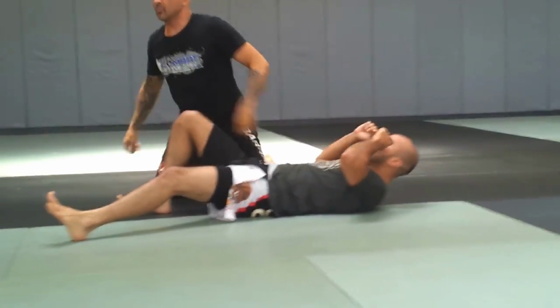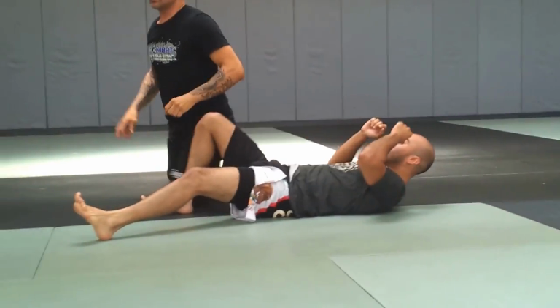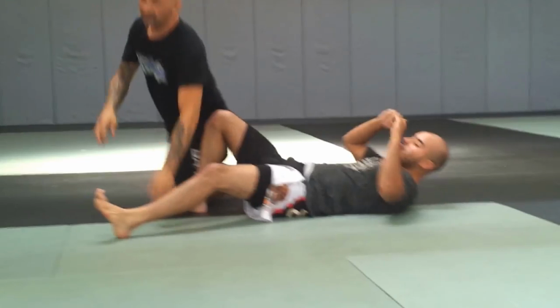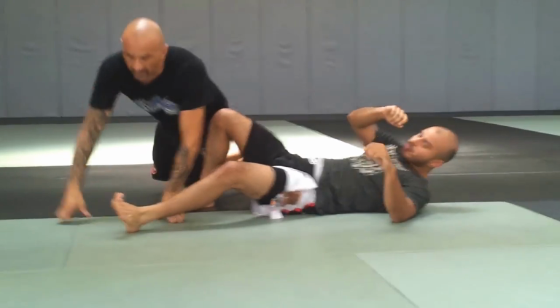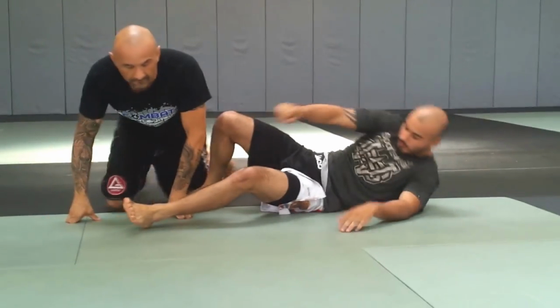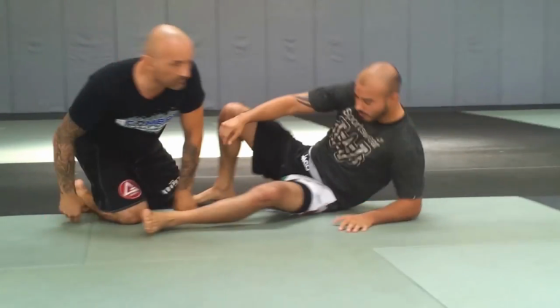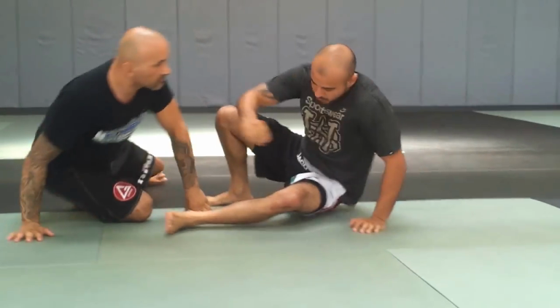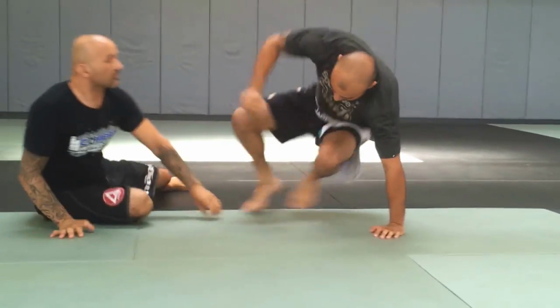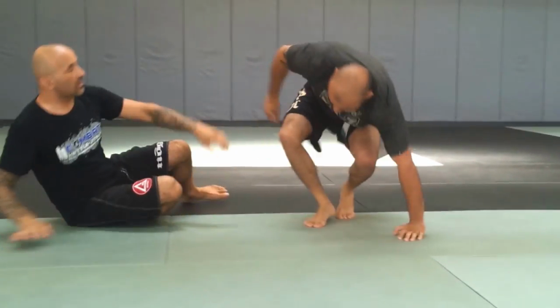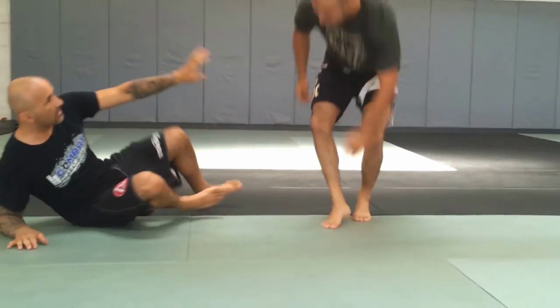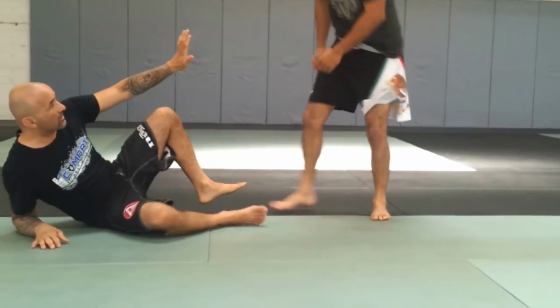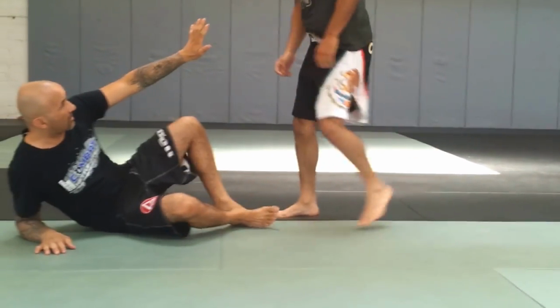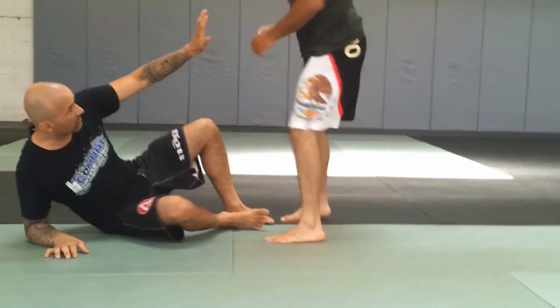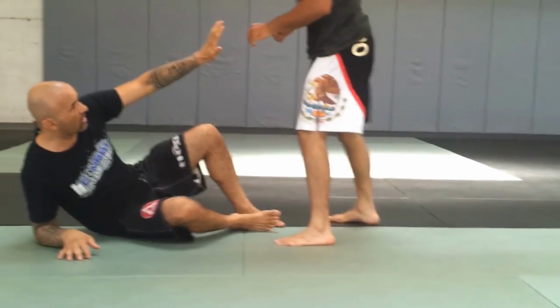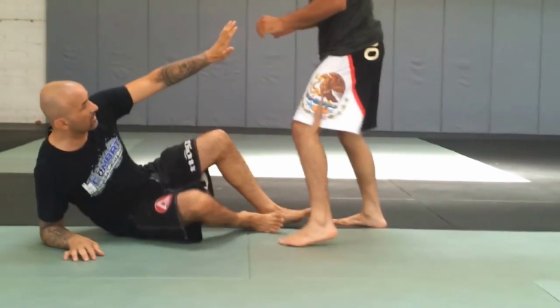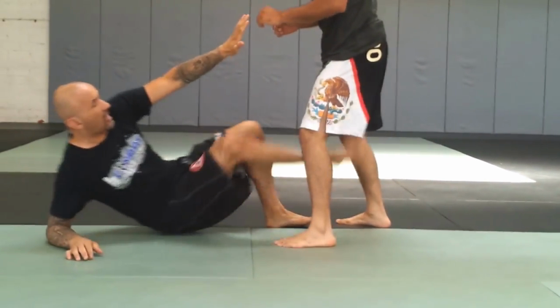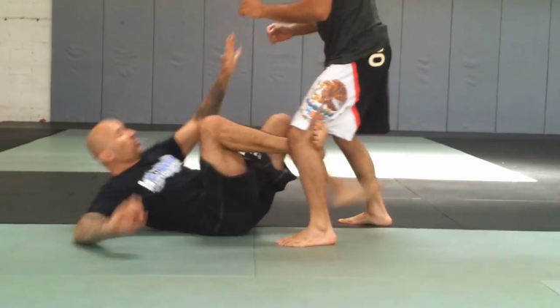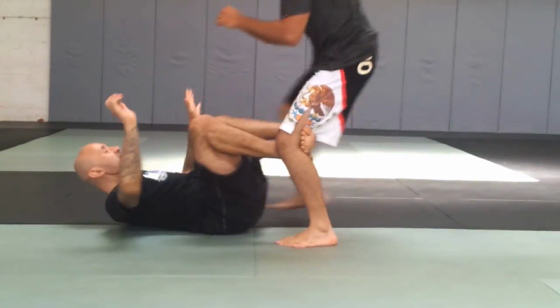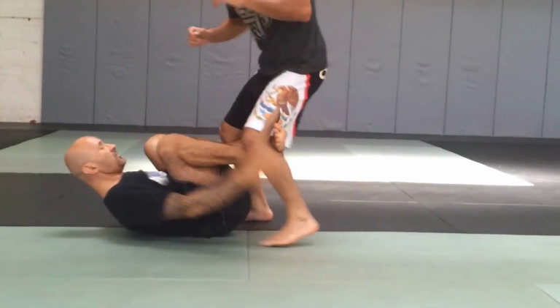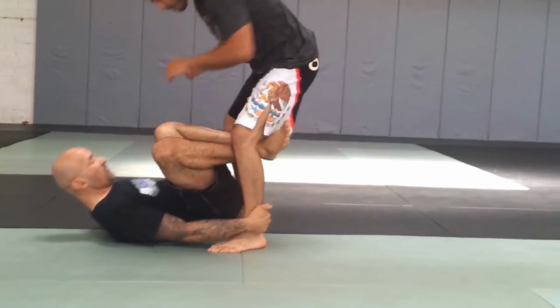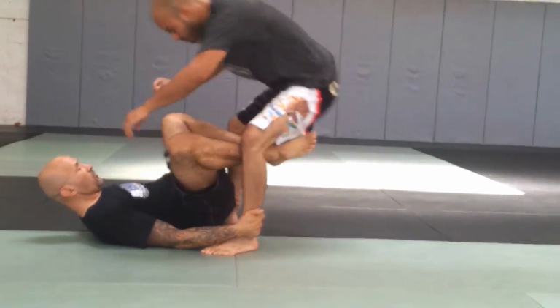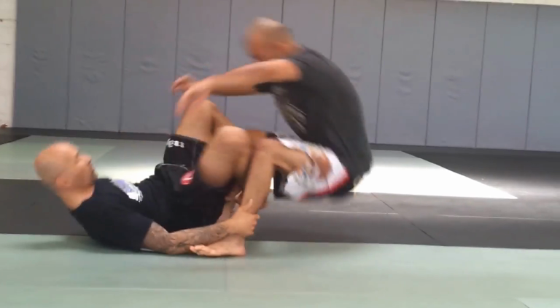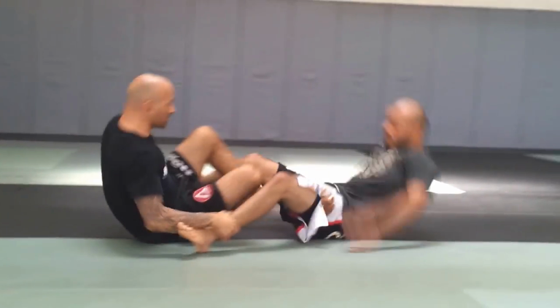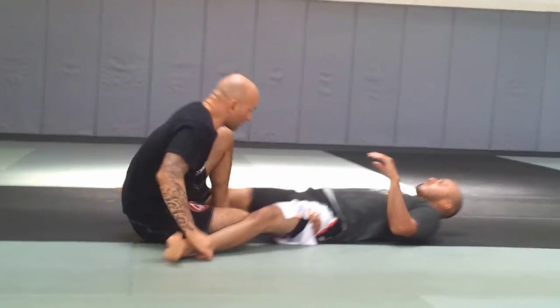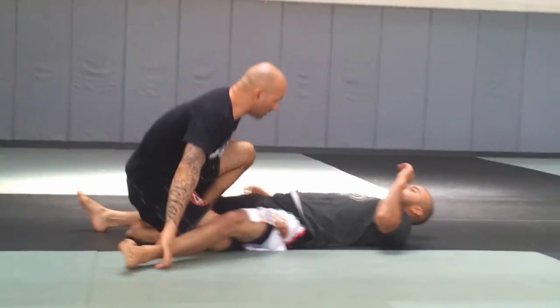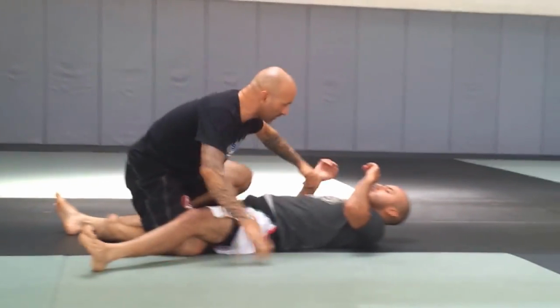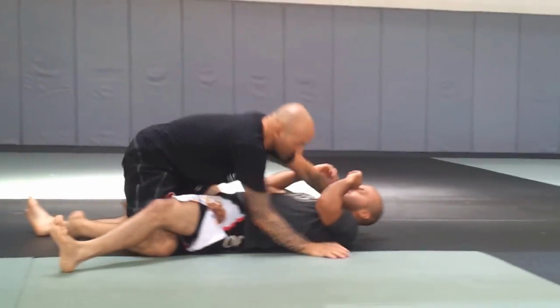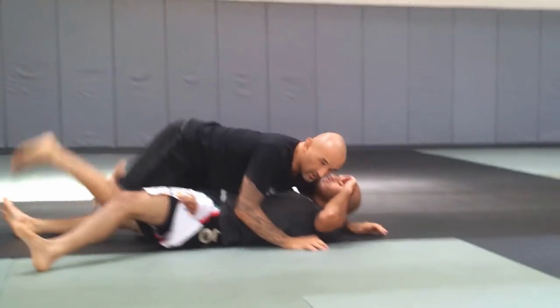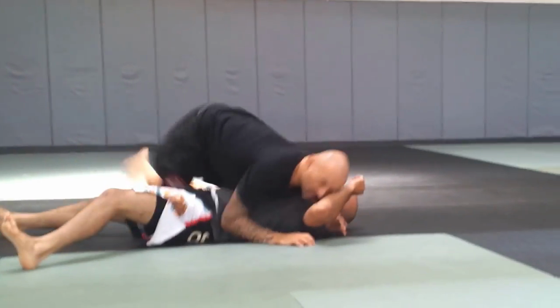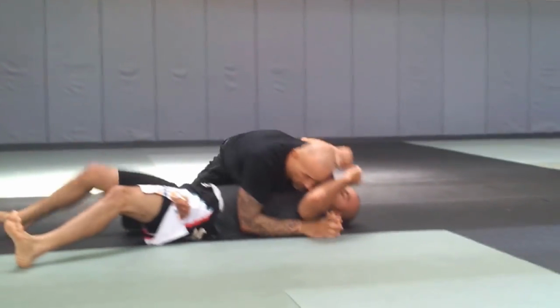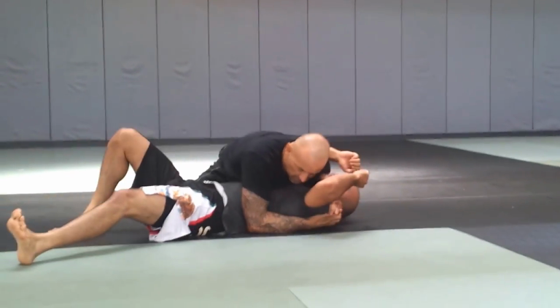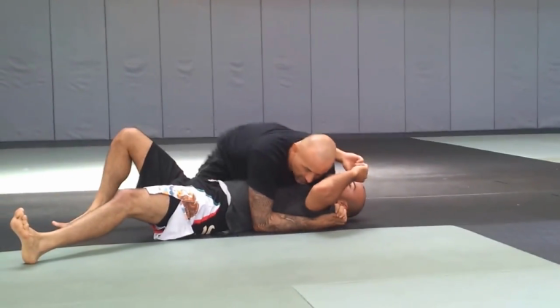One more time. I'm here in guard. I pull him in — boom — rocking chair, all the way up, right into your pass.